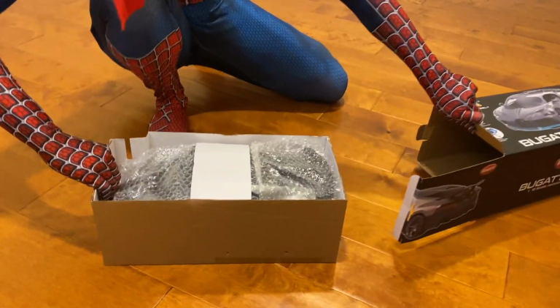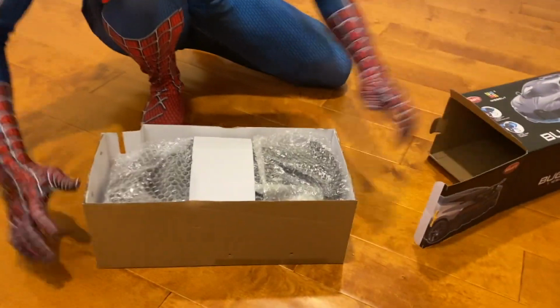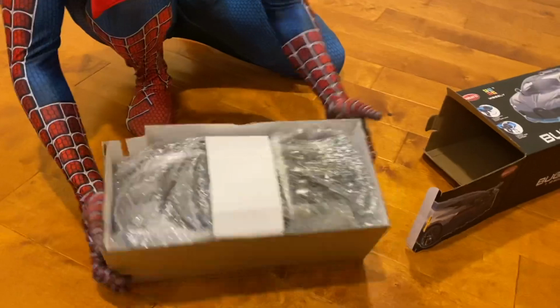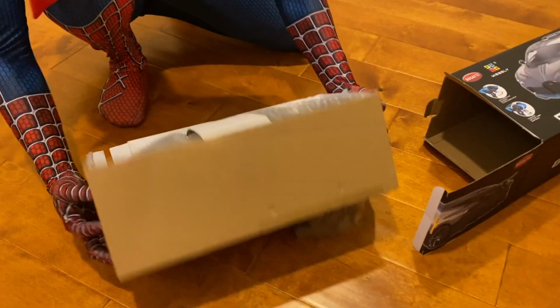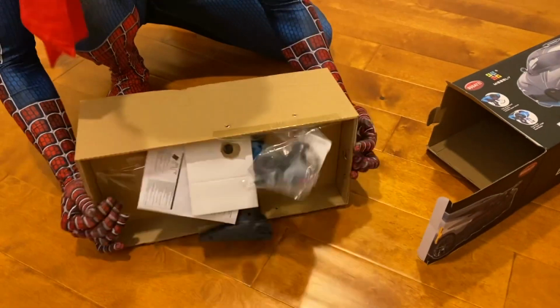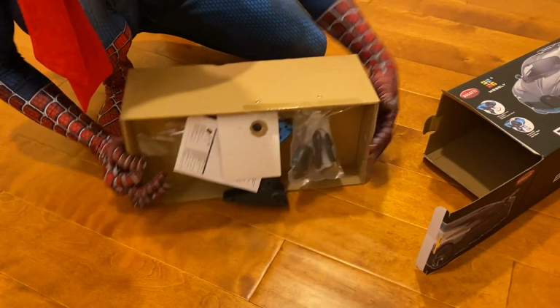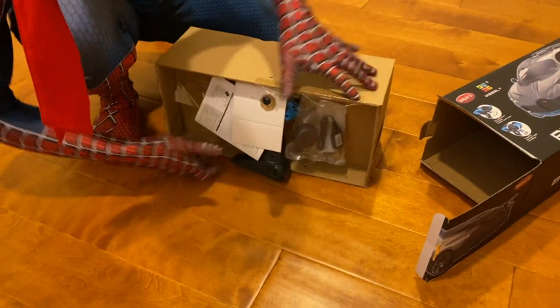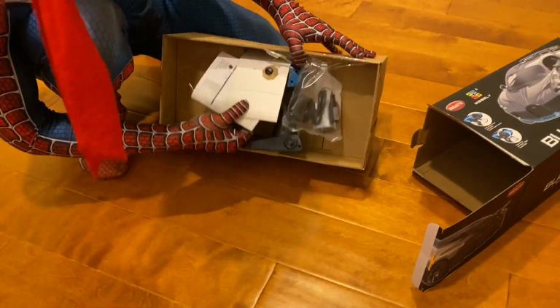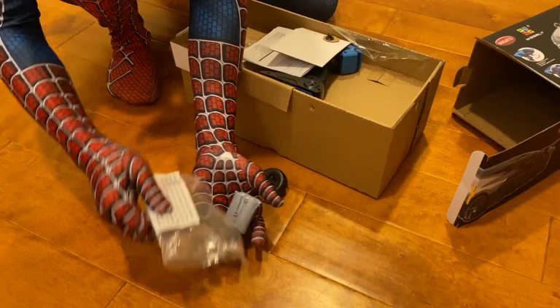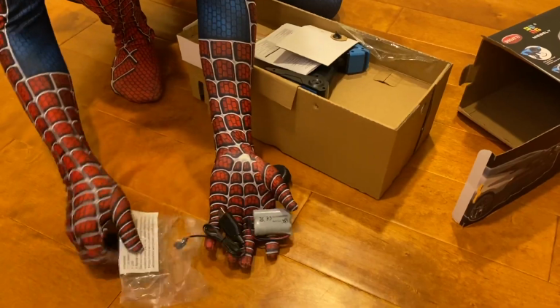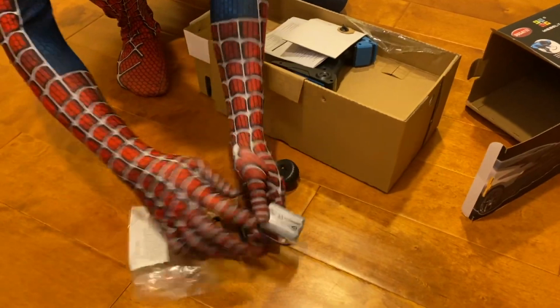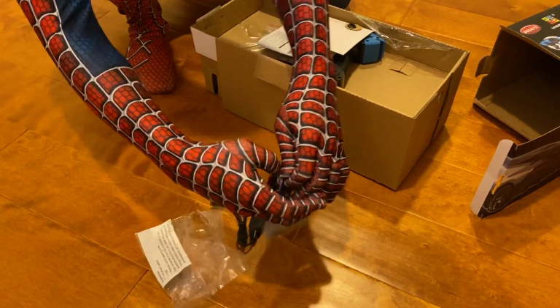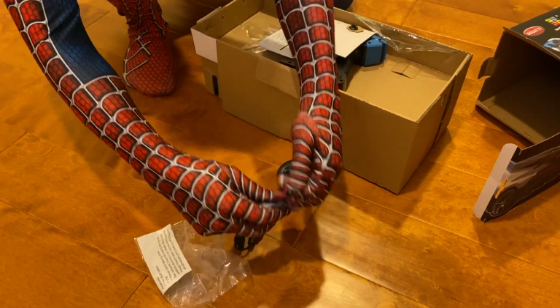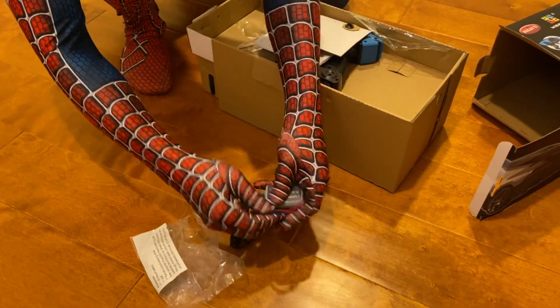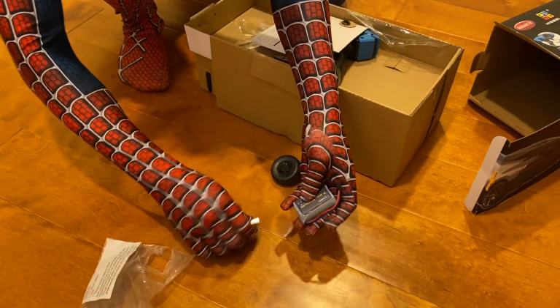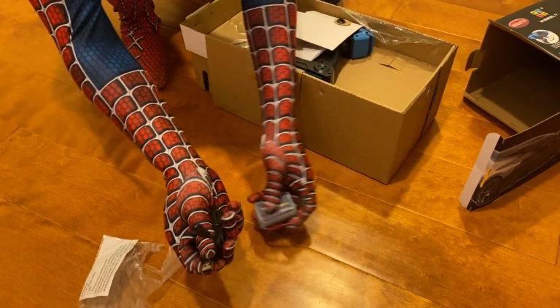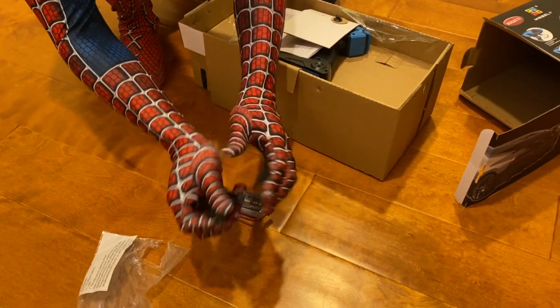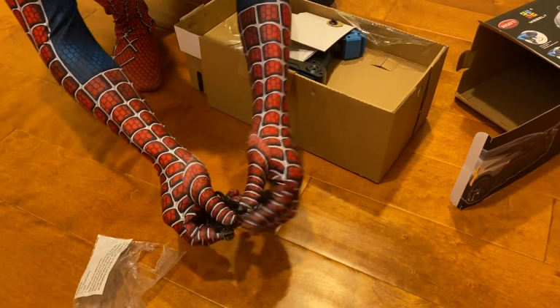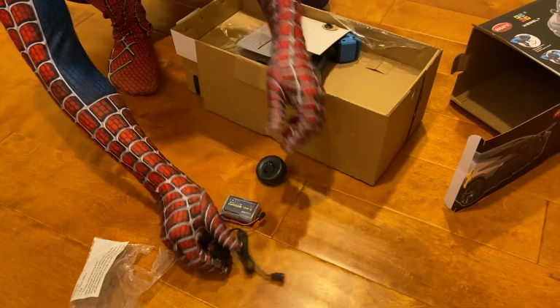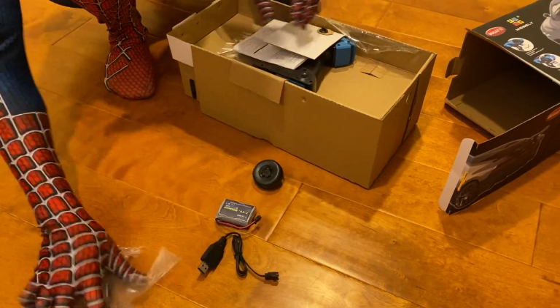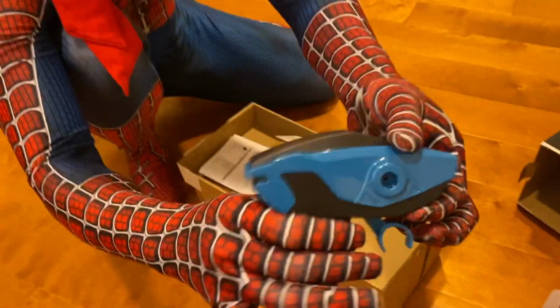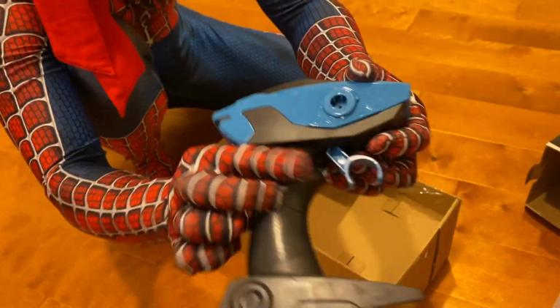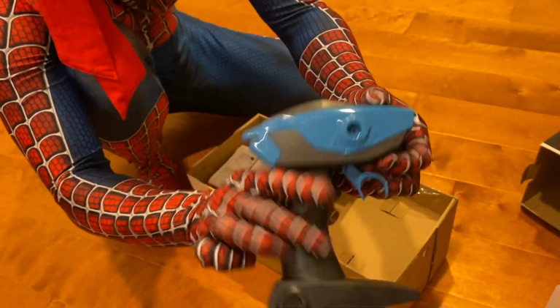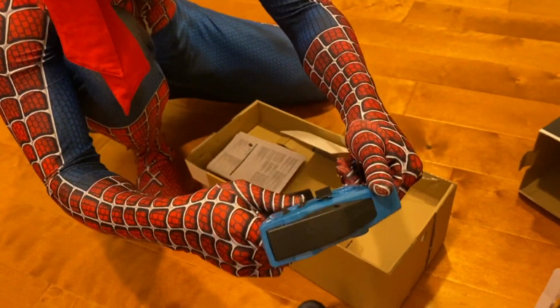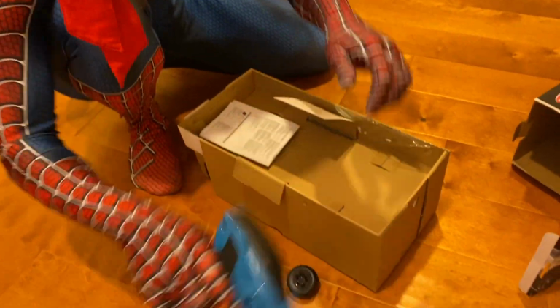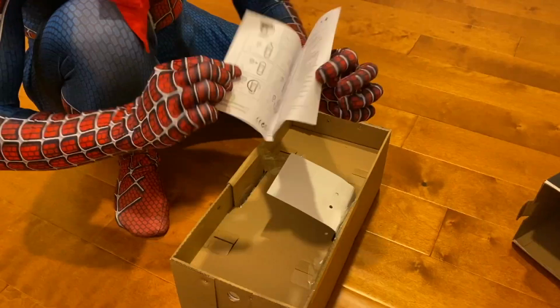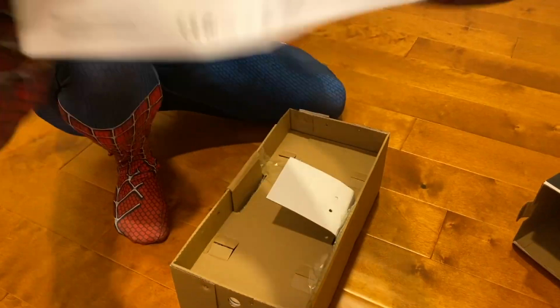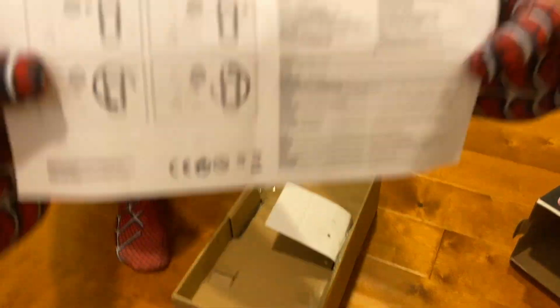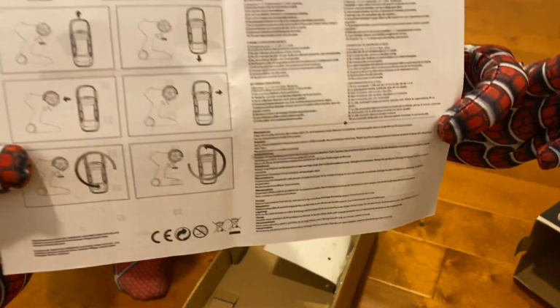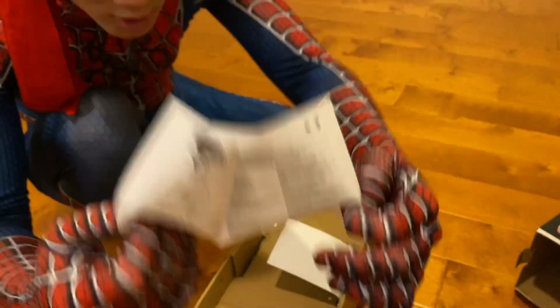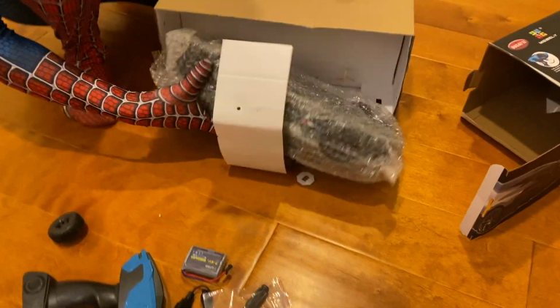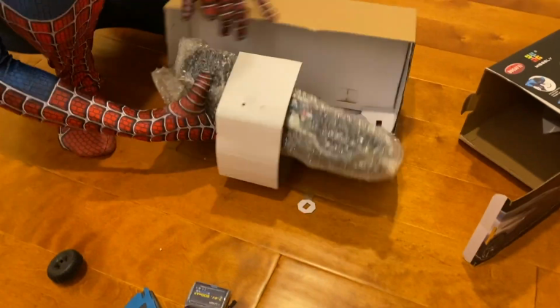Look at that. Down here you got the remote control. You got to recharge your battery, the USB cable to charge the battery. Remote control right here, sweet. Little instruction manual right here. The car.